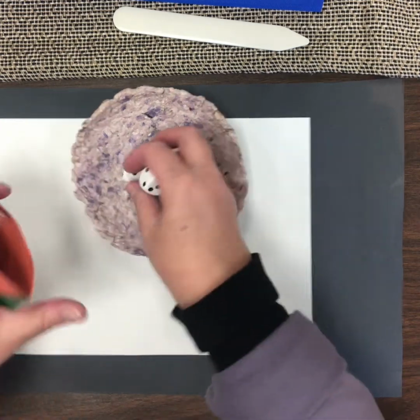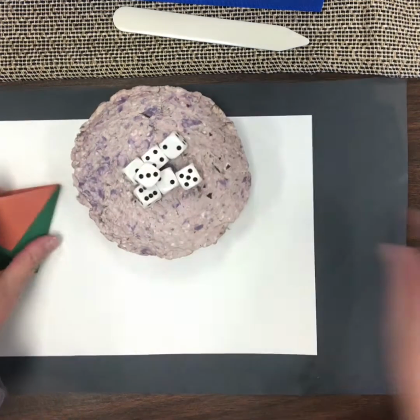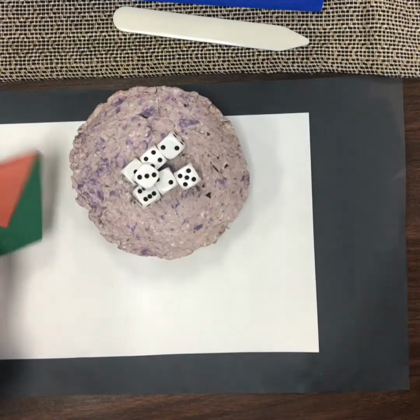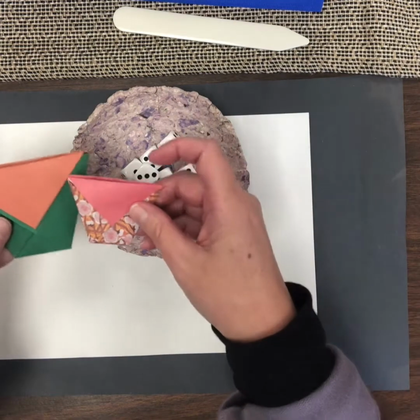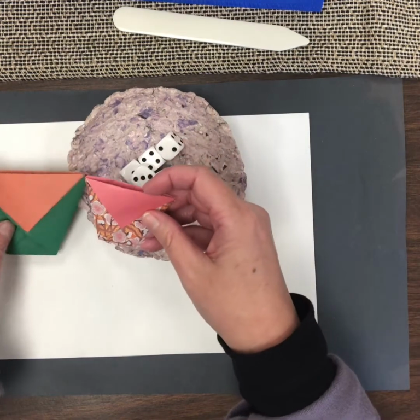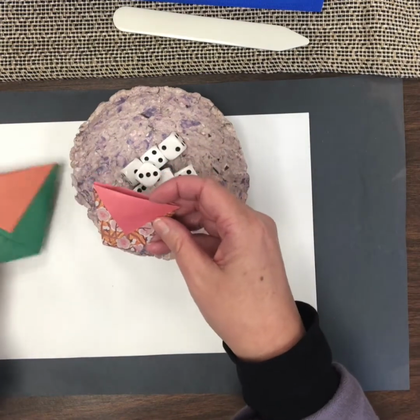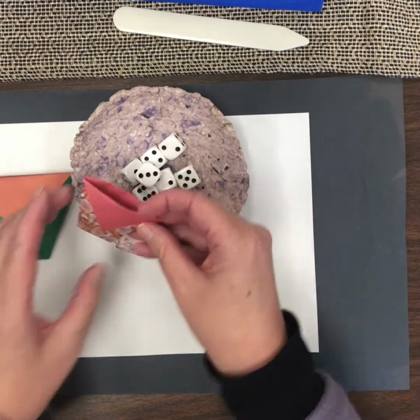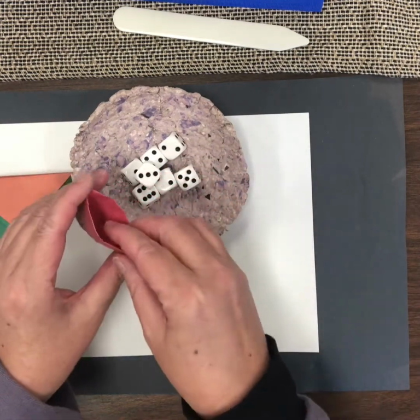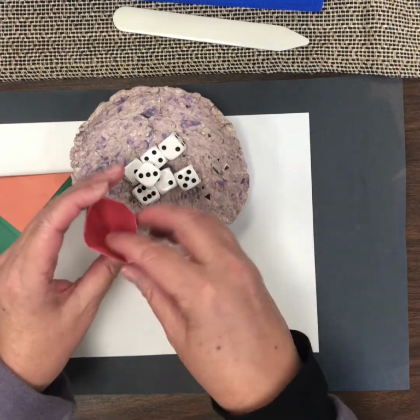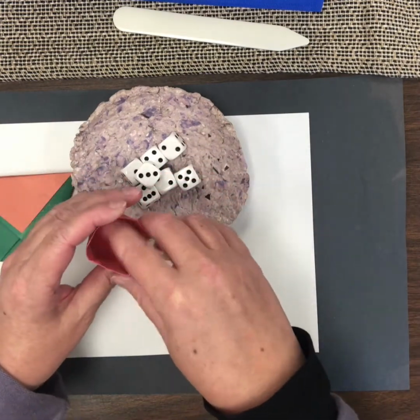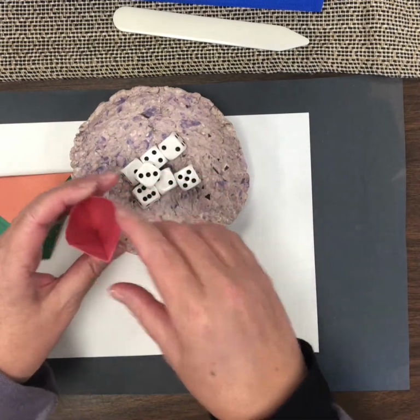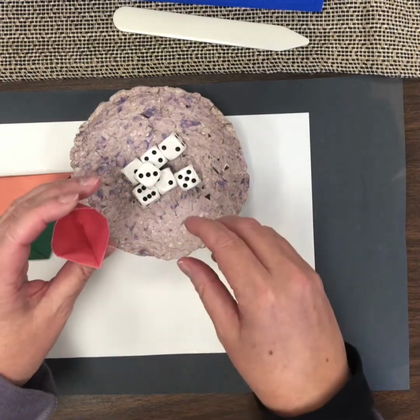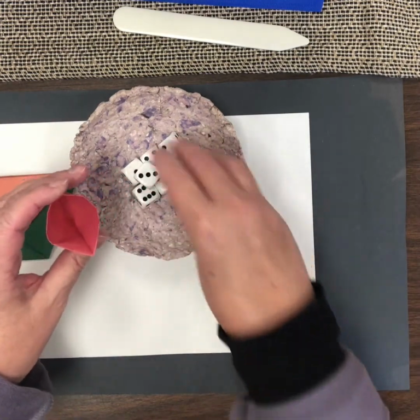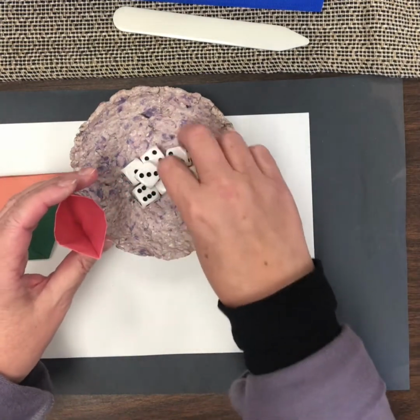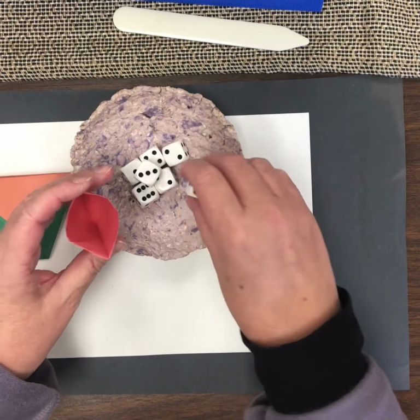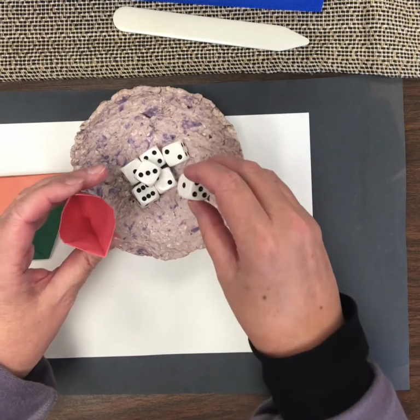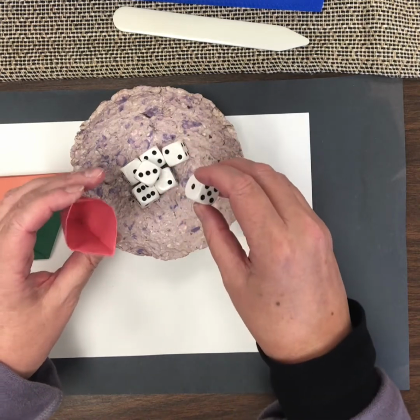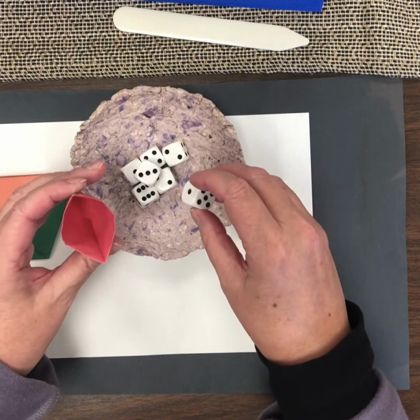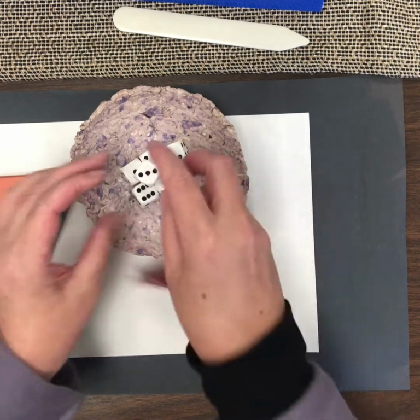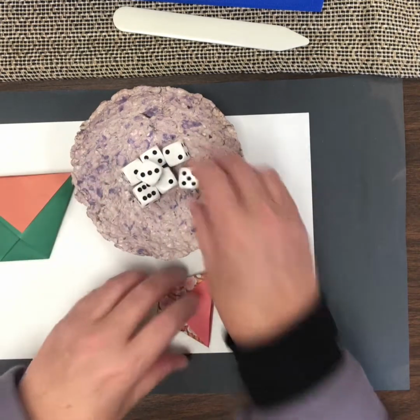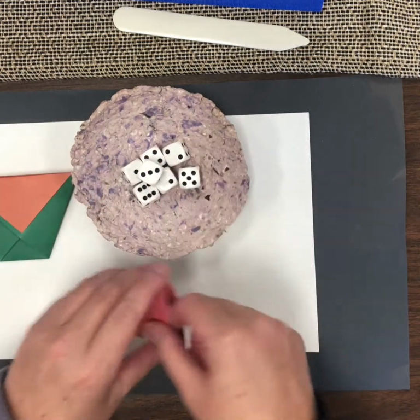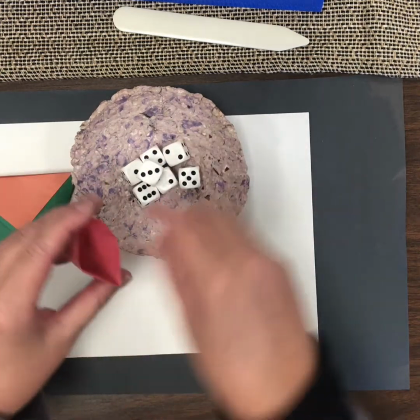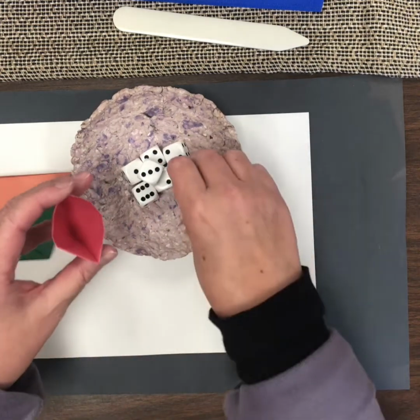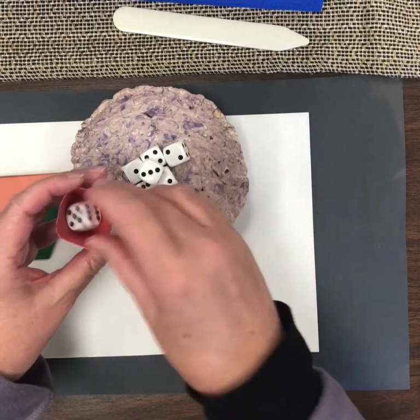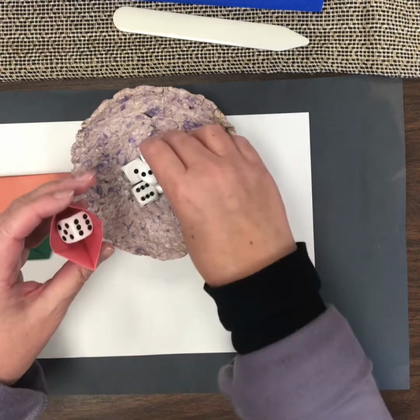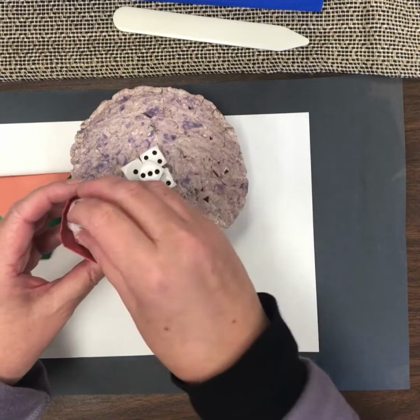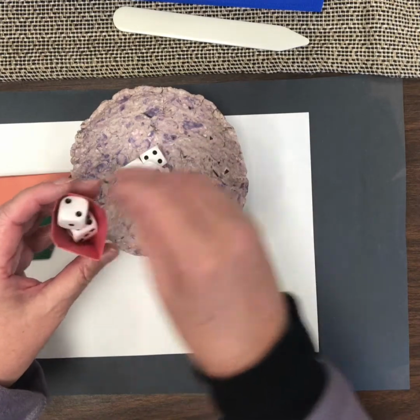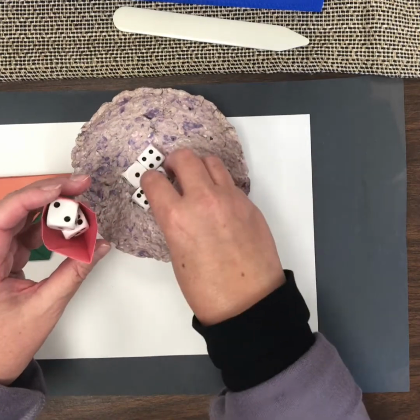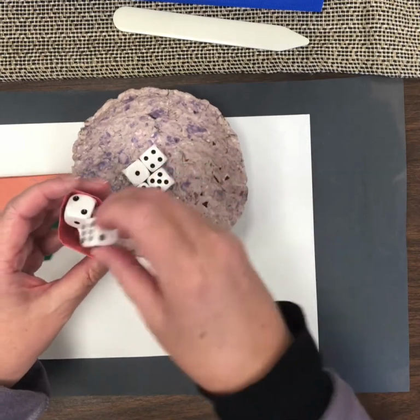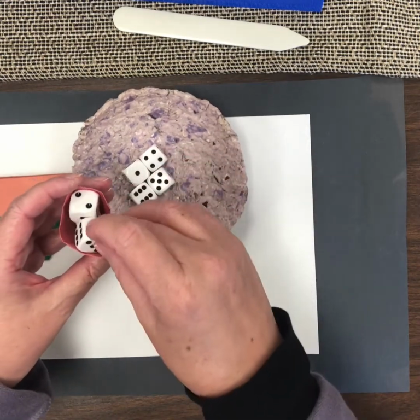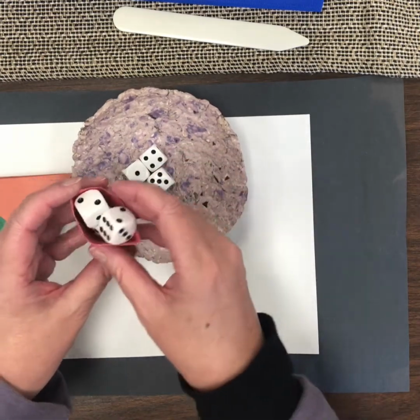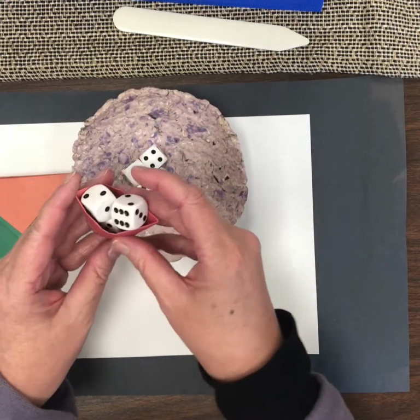When I look at this smaller cup that I made, how many dice do you think that will hold? What will that capacity be? Let's estimate — I'm going to estimate three. Let's try: one, two... maybe three. Yeah, just three.